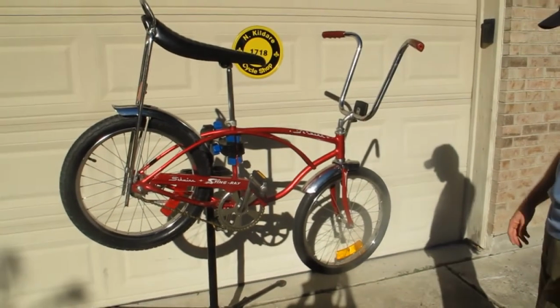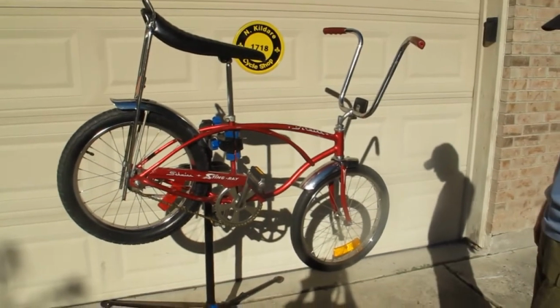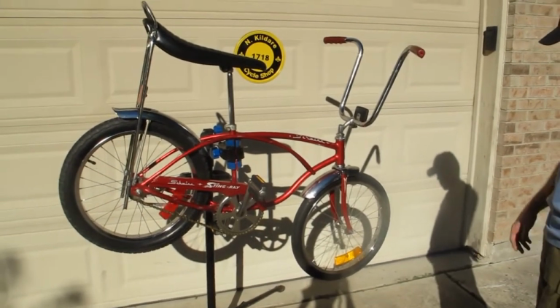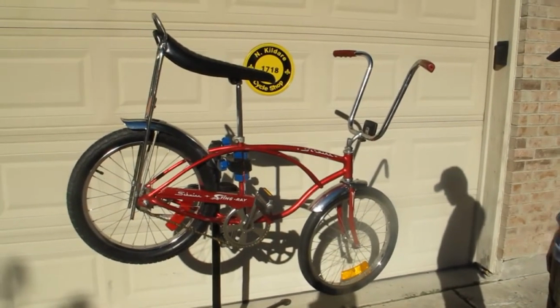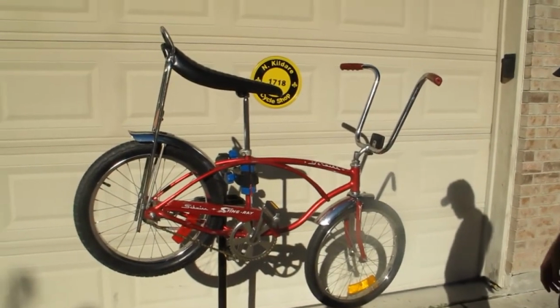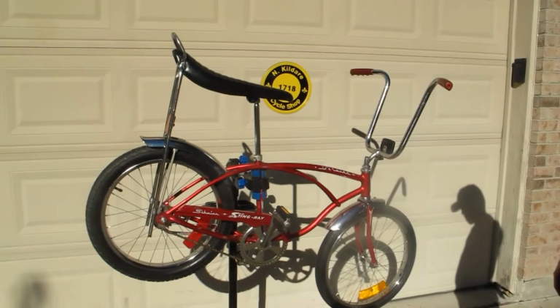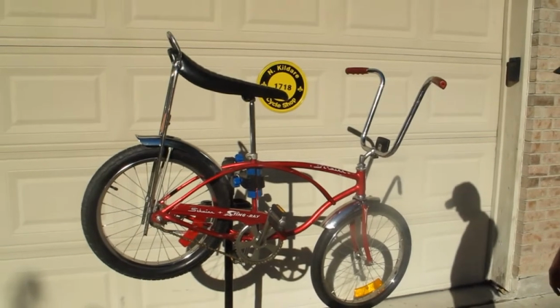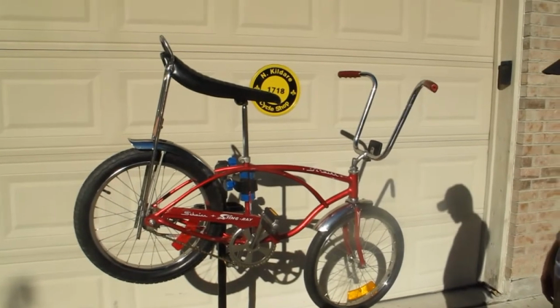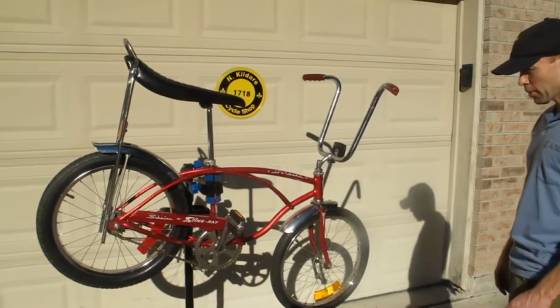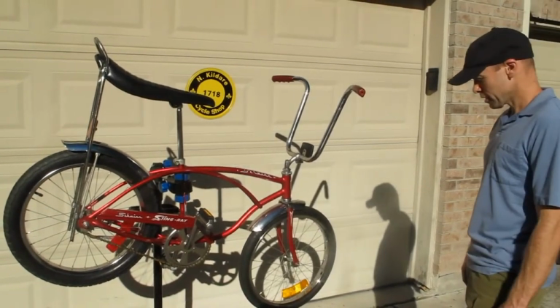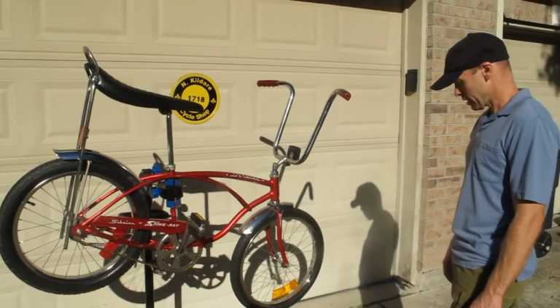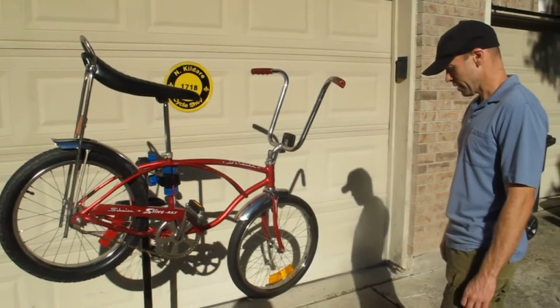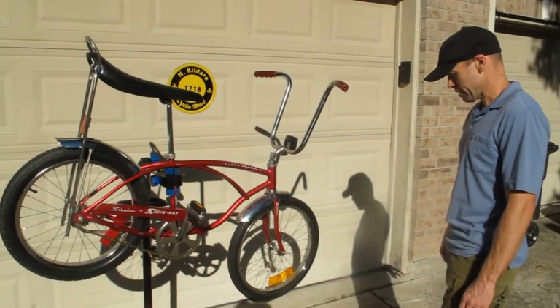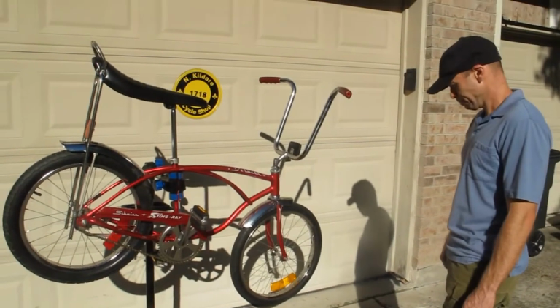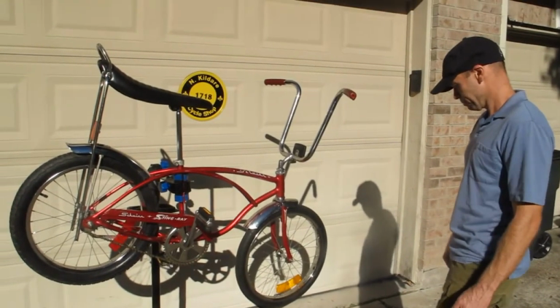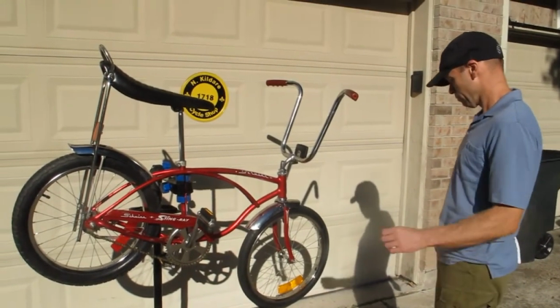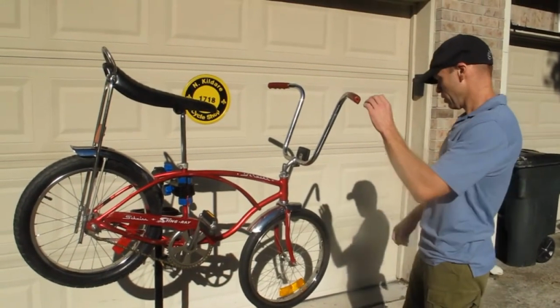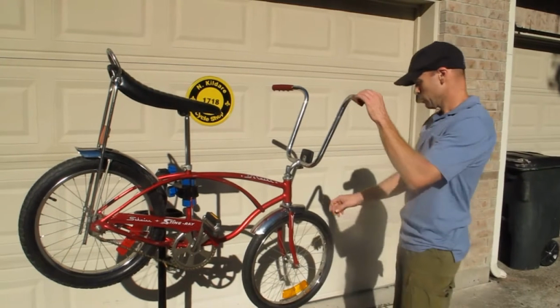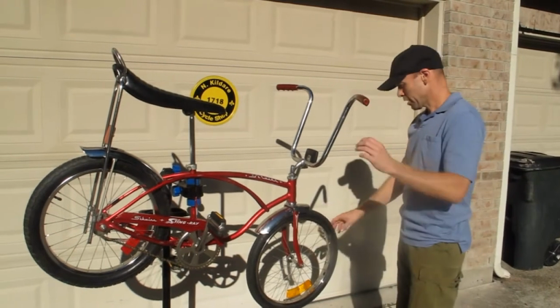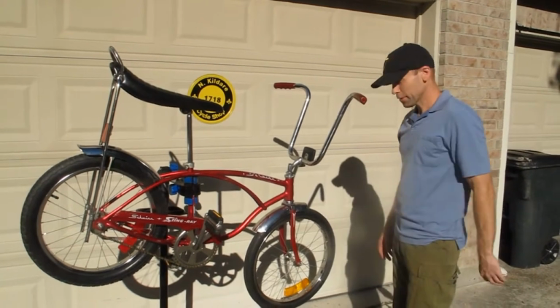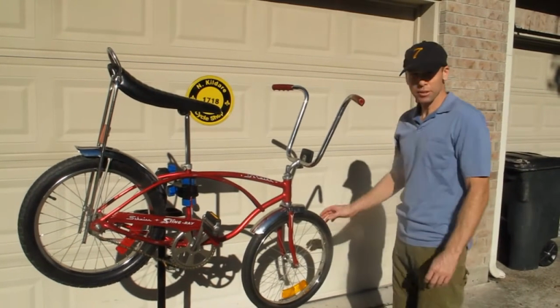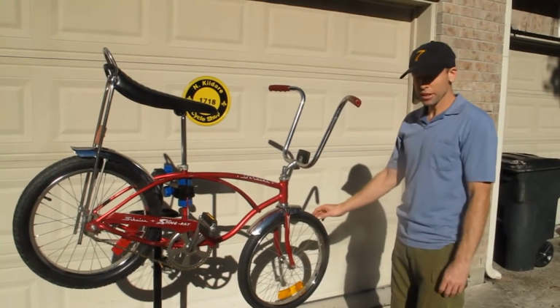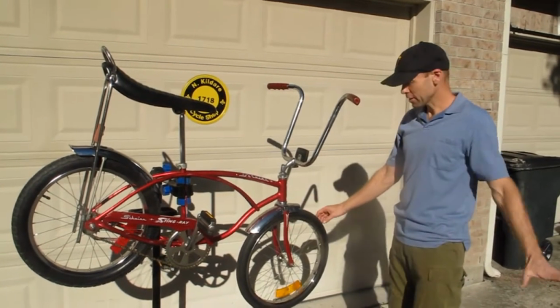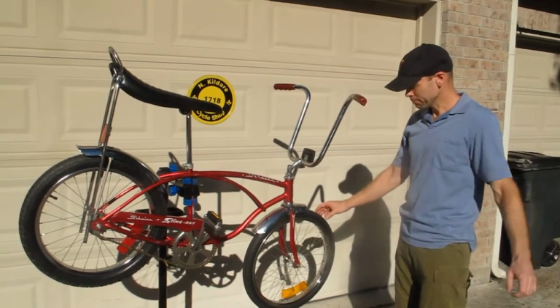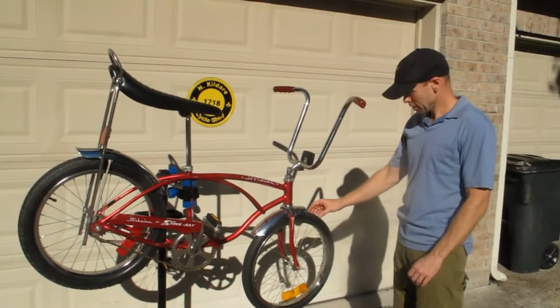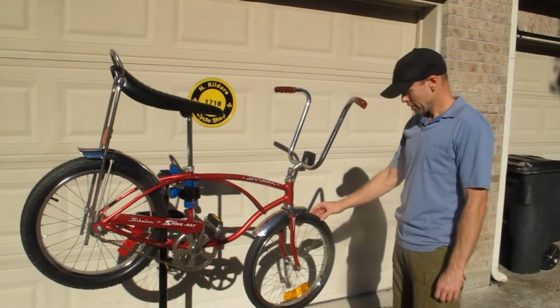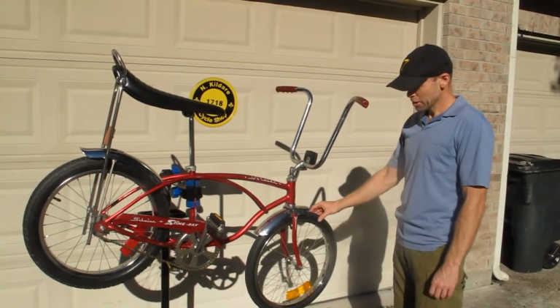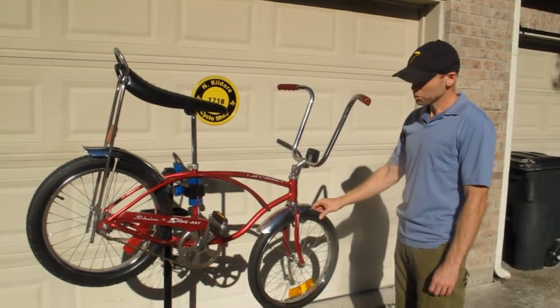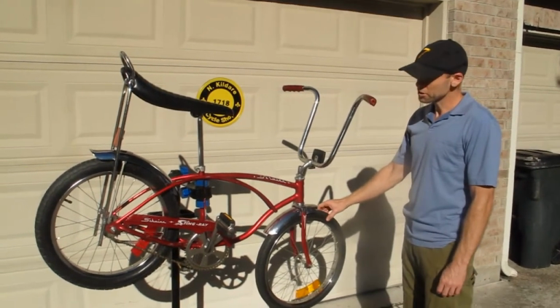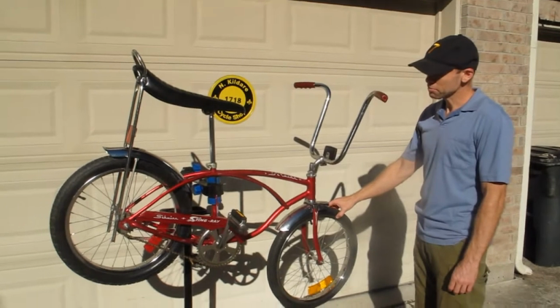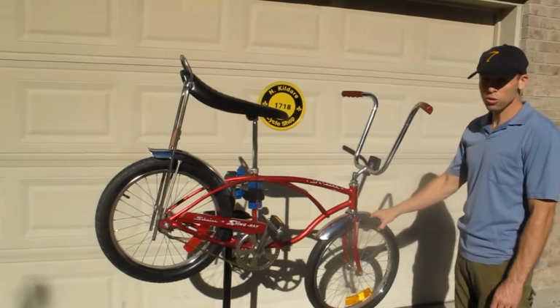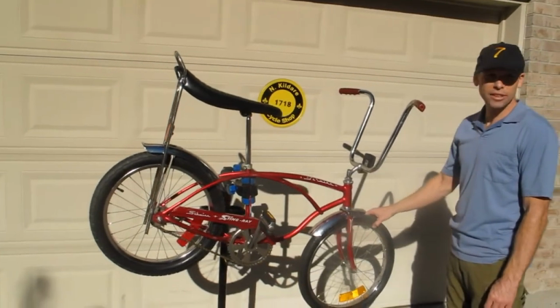We're going to look at the mechanical workings of the bike, take it for a spin, and put potential bidders at a little more ease.